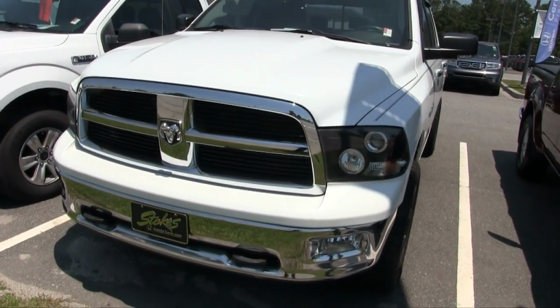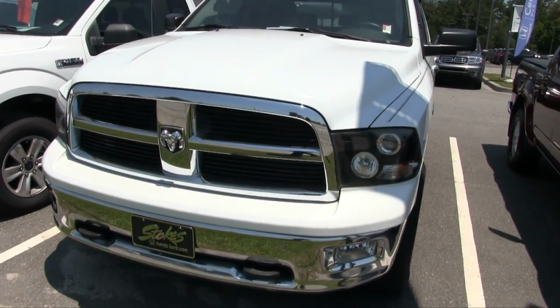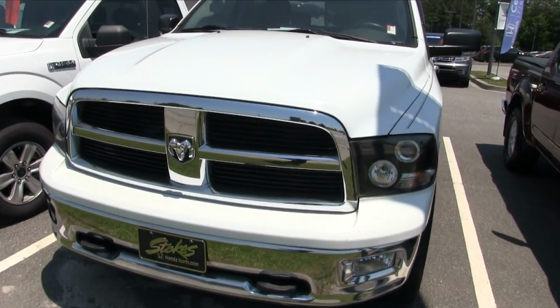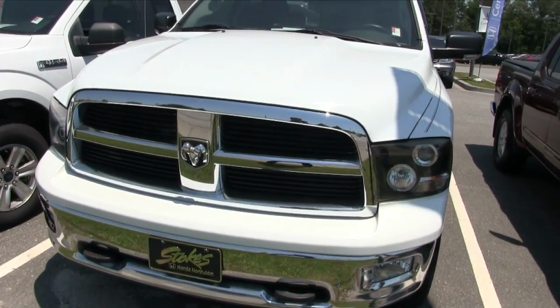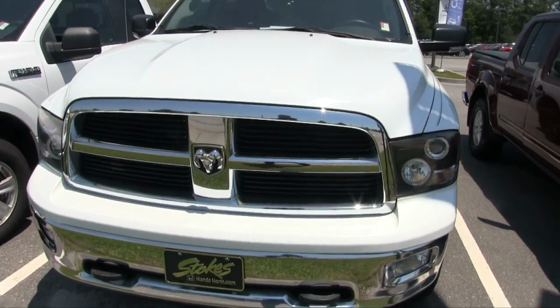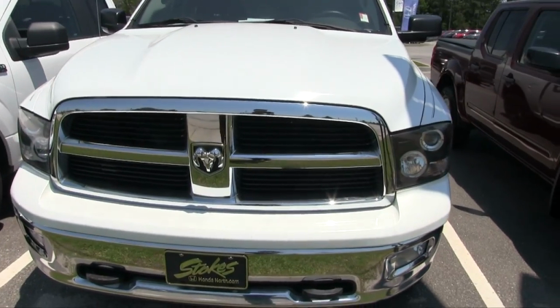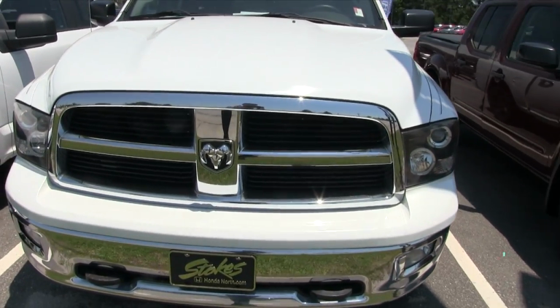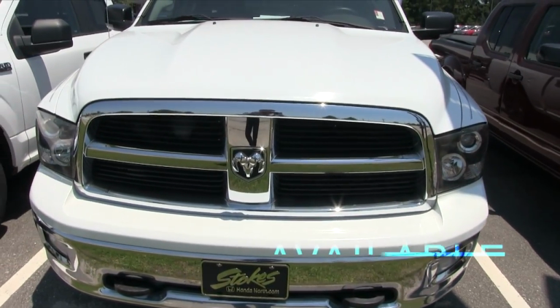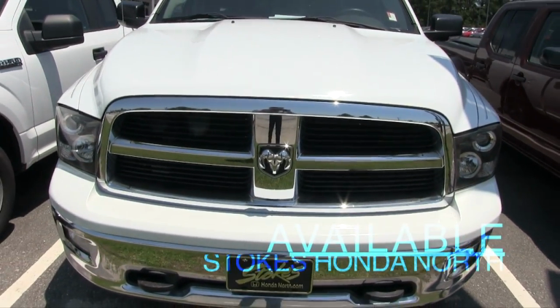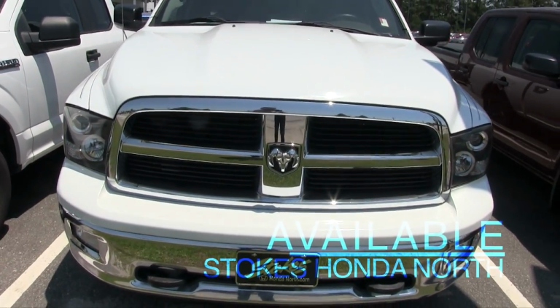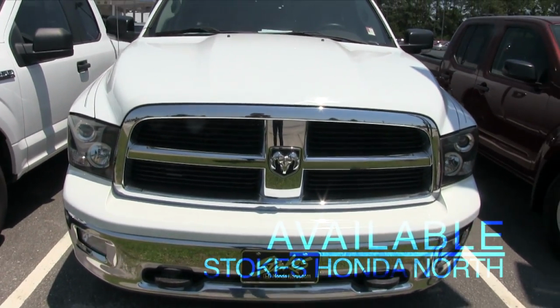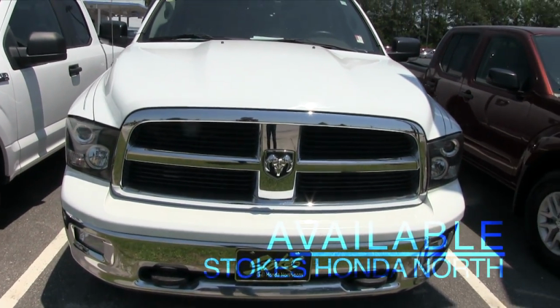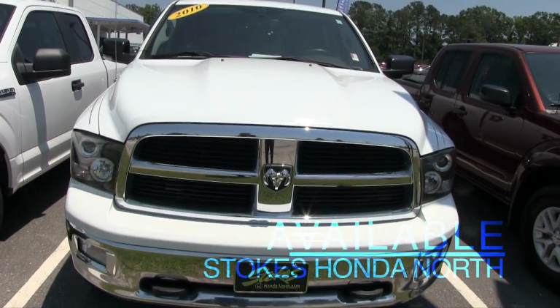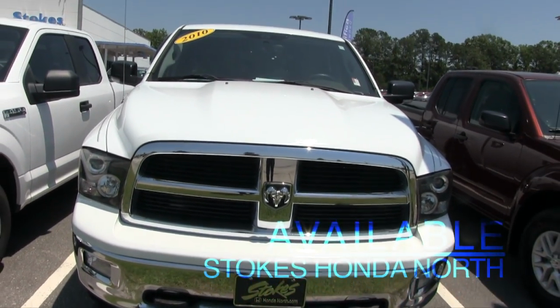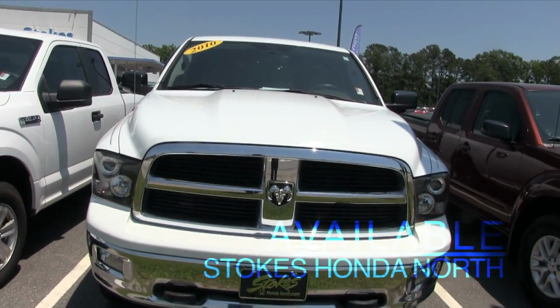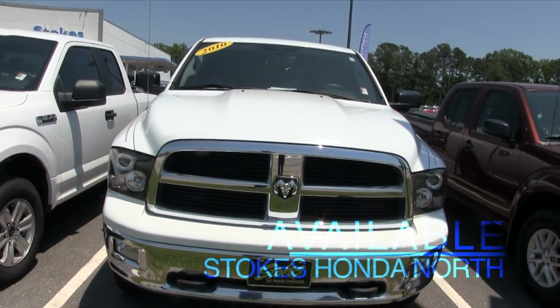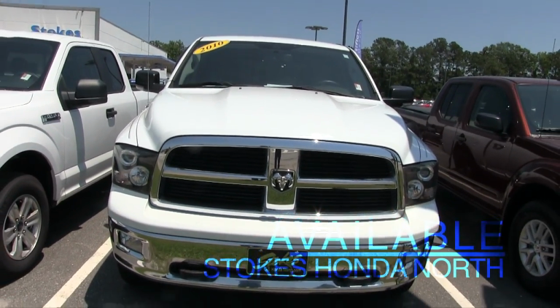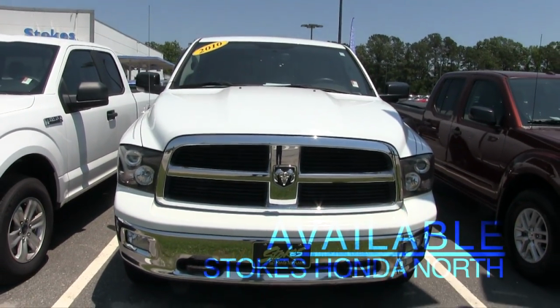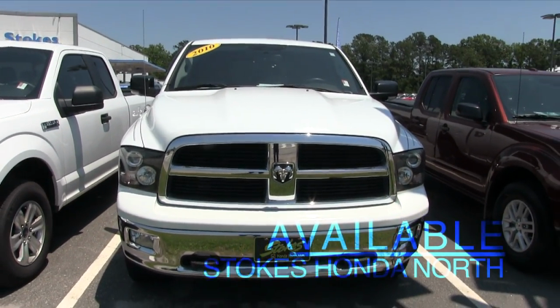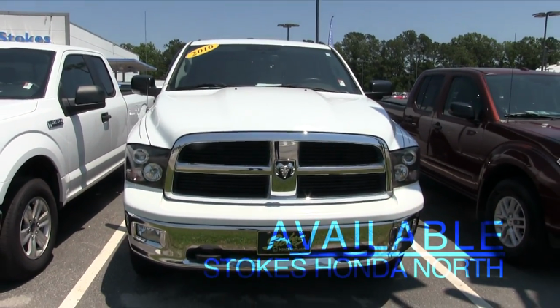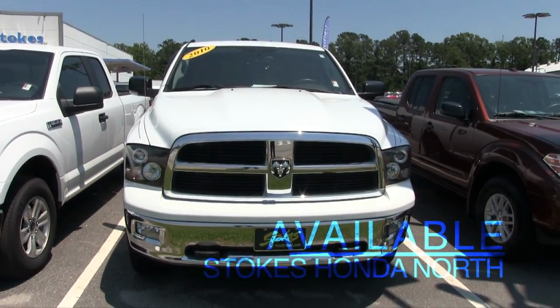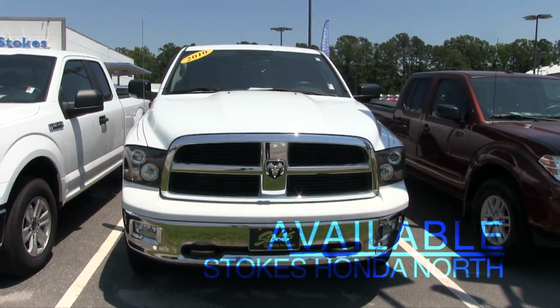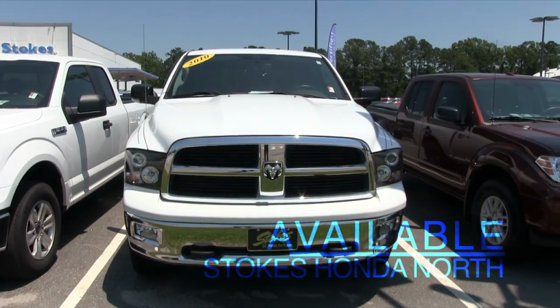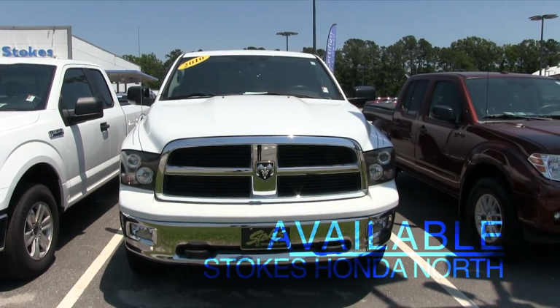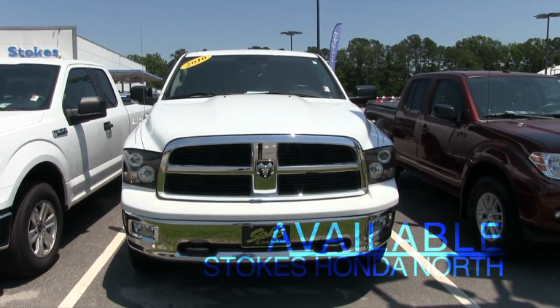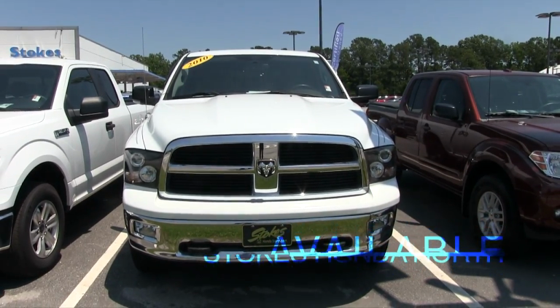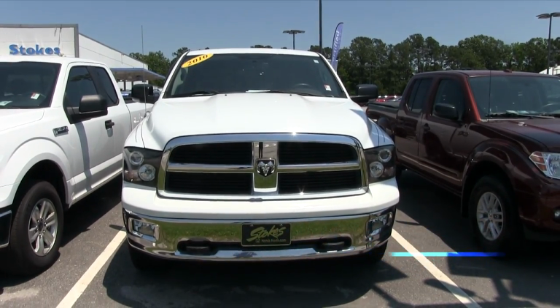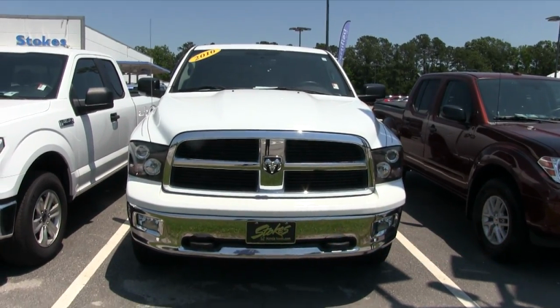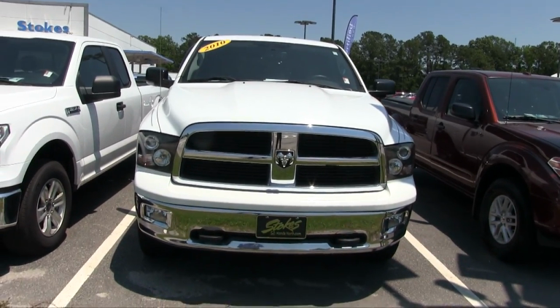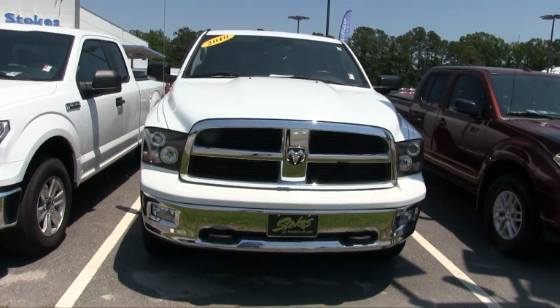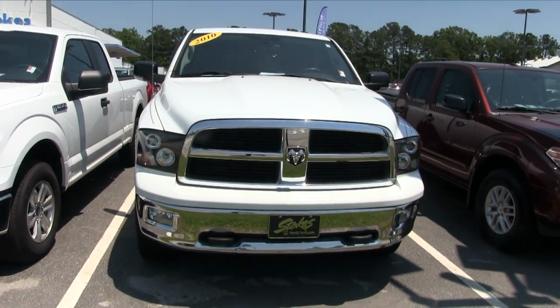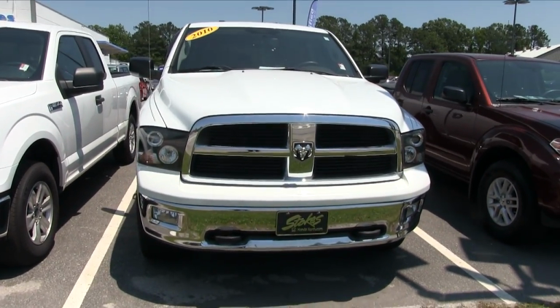If I see any major dings or scratches or imperfections, I'll point them out to you. And most importantly, kind of let you know the mileage and some of the features that this truck has to offer.